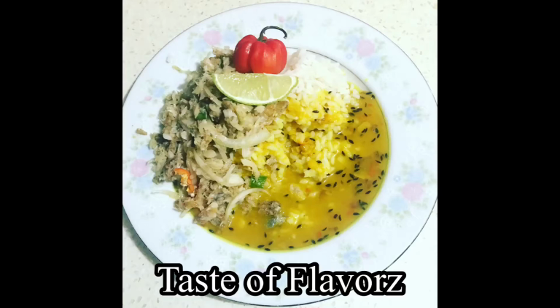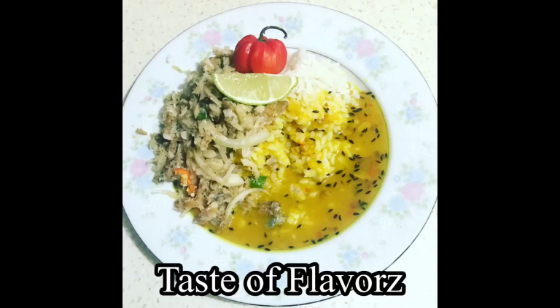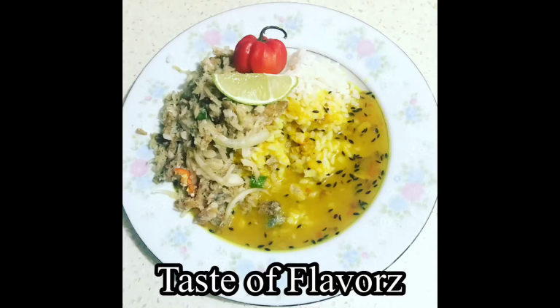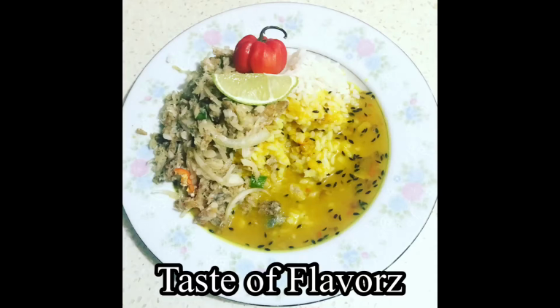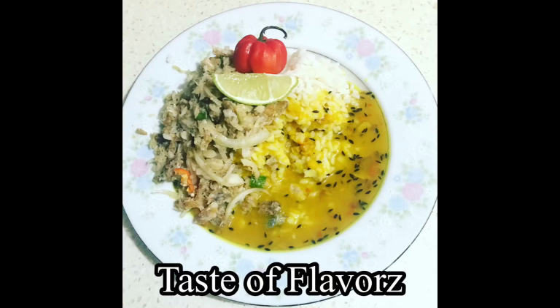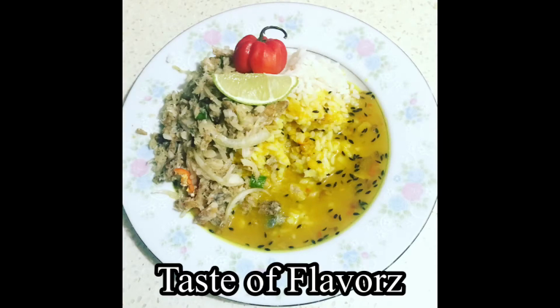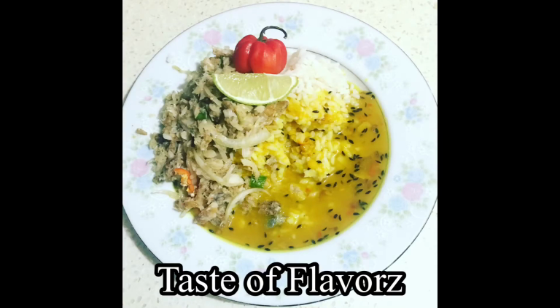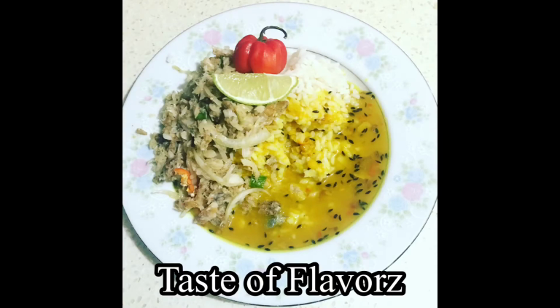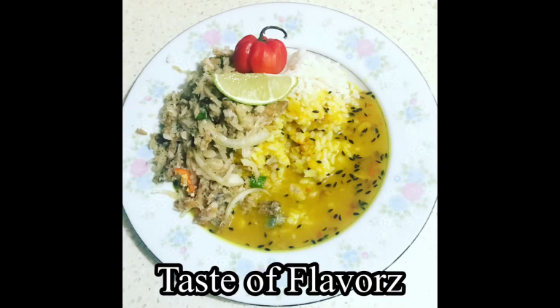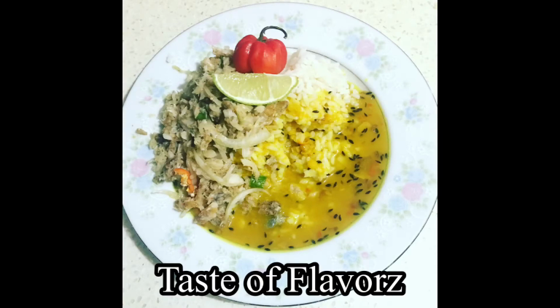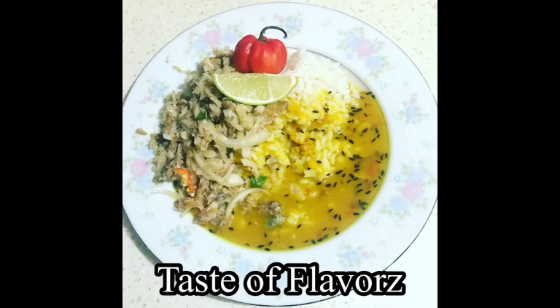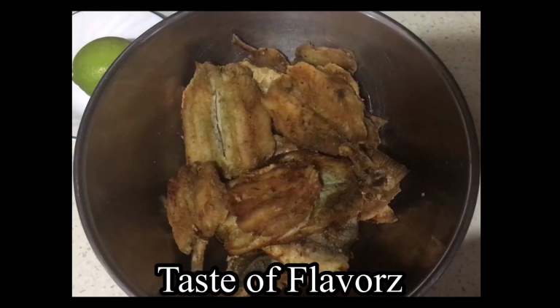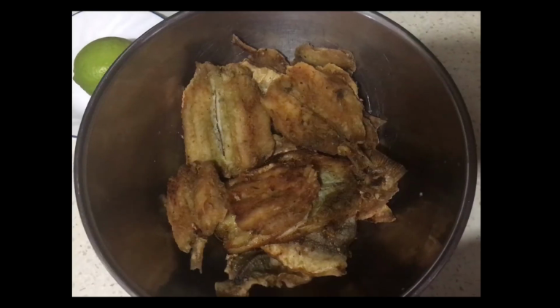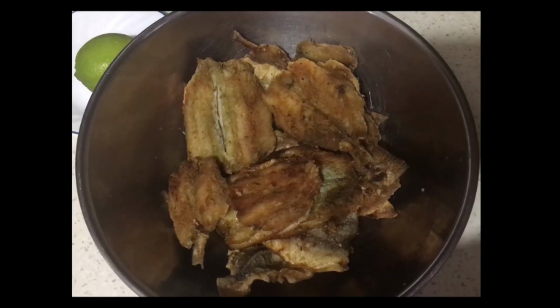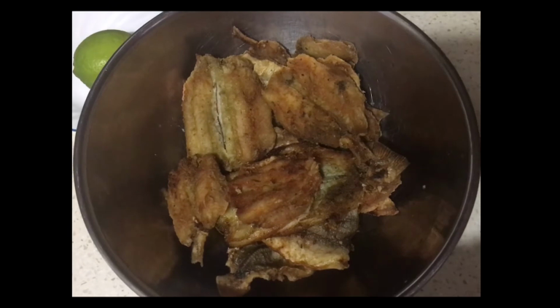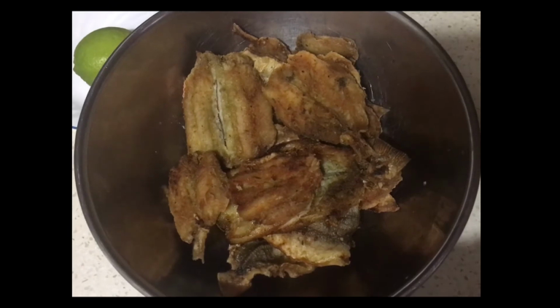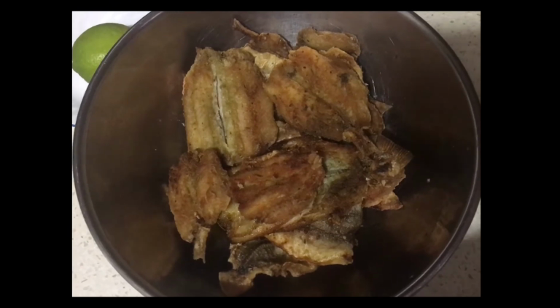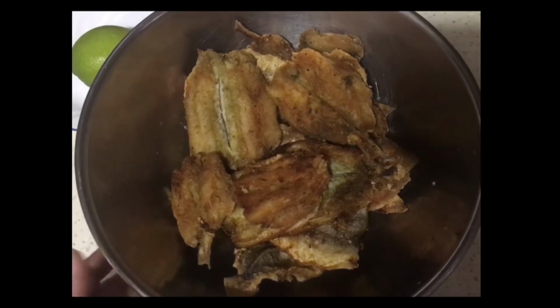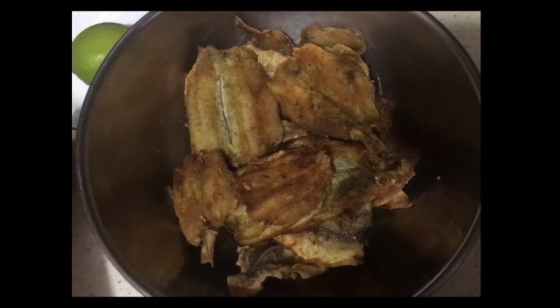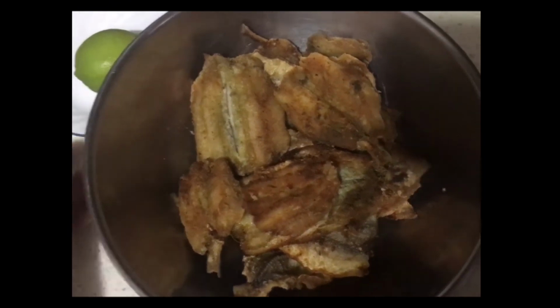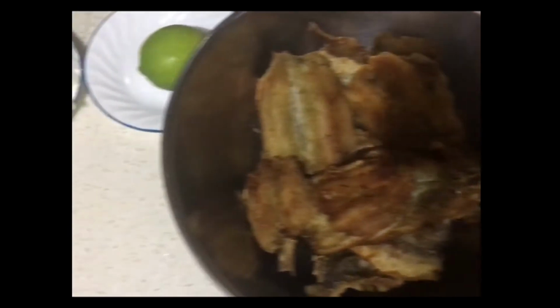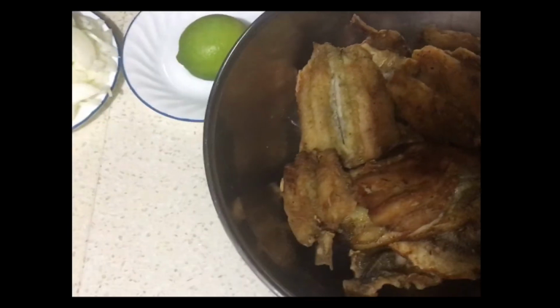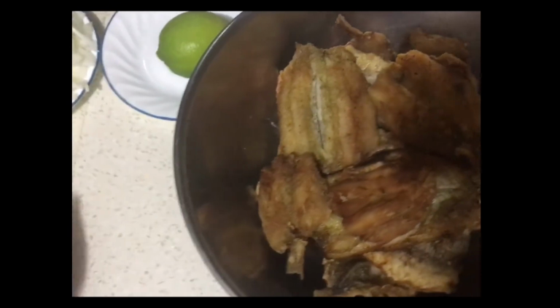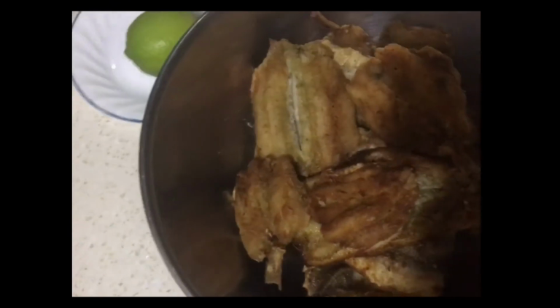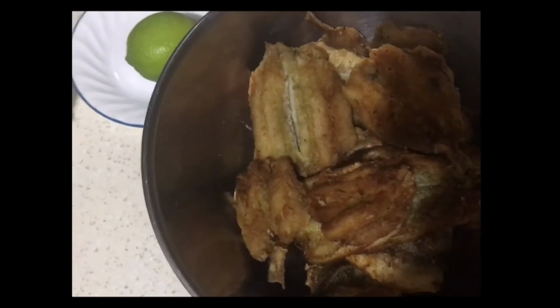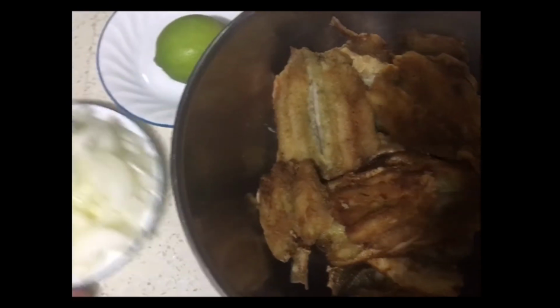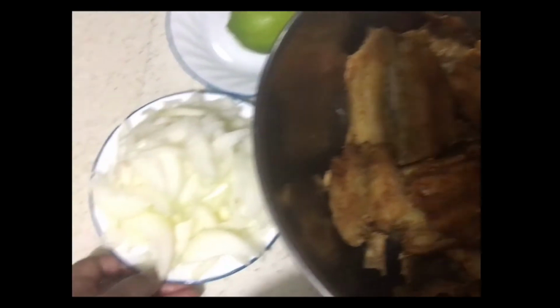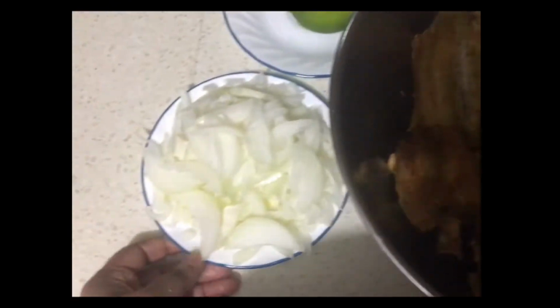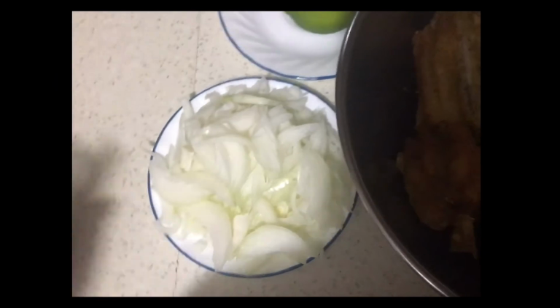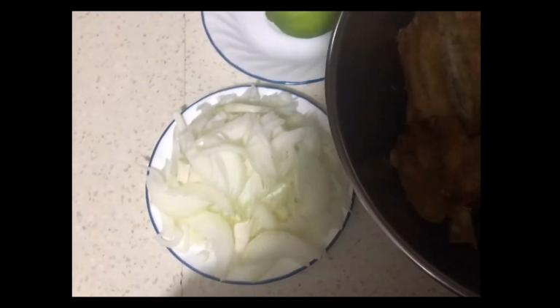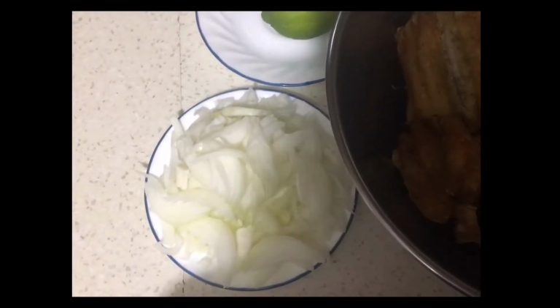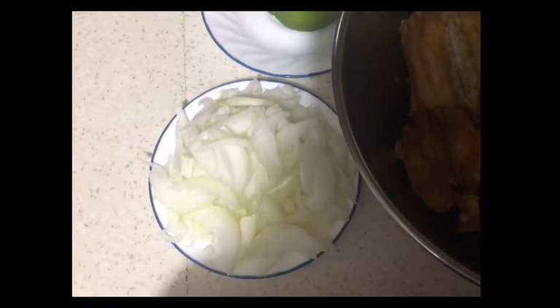Hi guys and welcome to my channel! Today I'll be making some fish choka. I have some fried bangamiri fish here, and I have a video on my channel — I'll be dropping the link in the description box below, so don't forget to check it out.